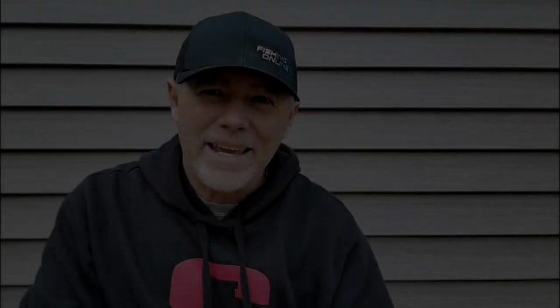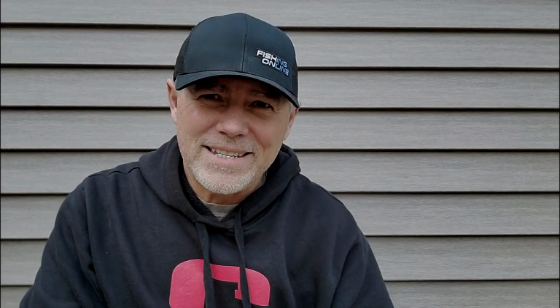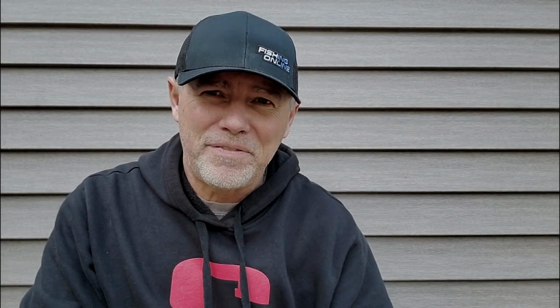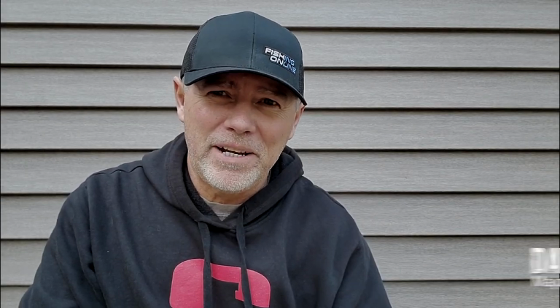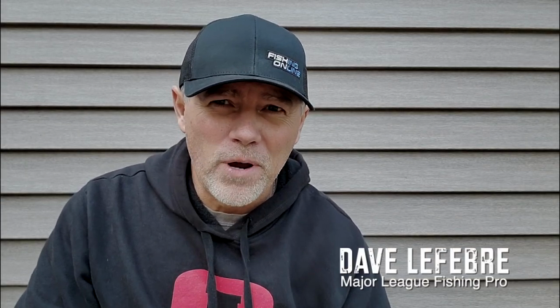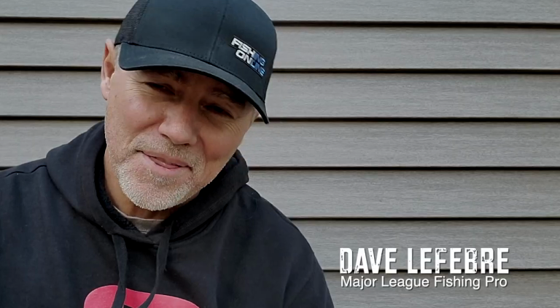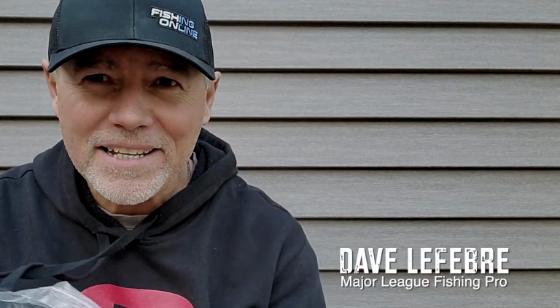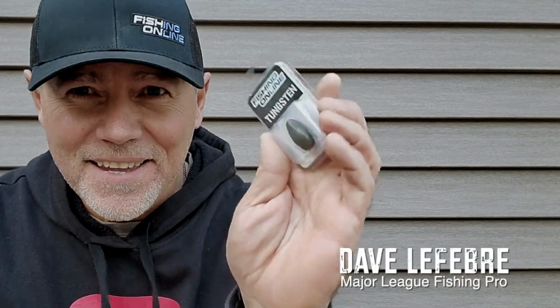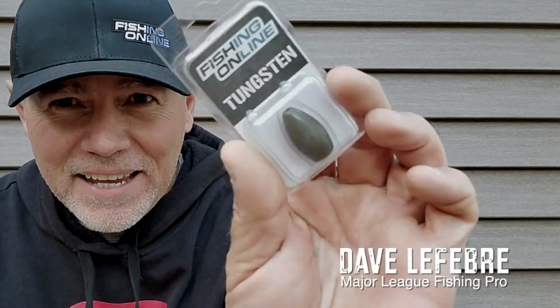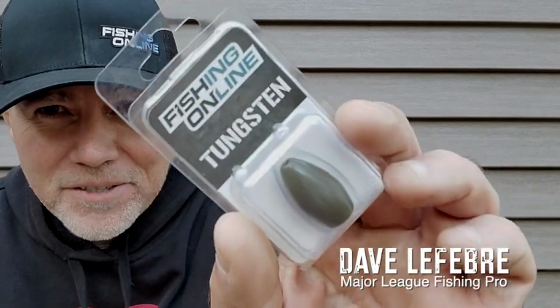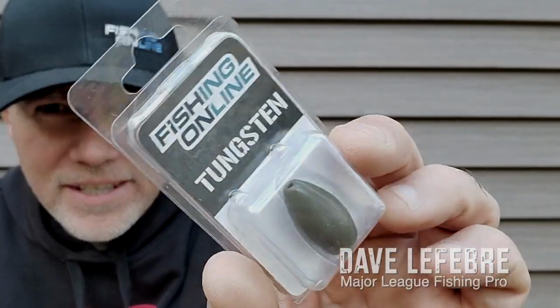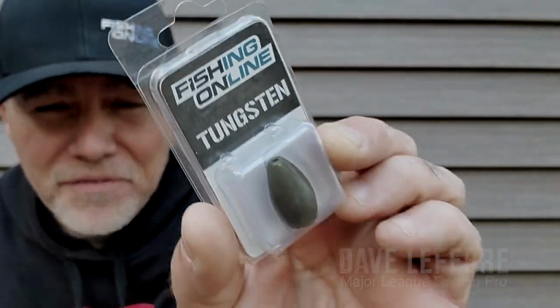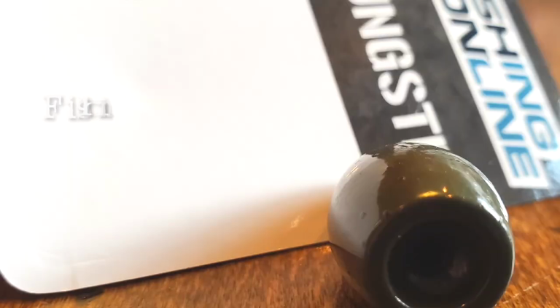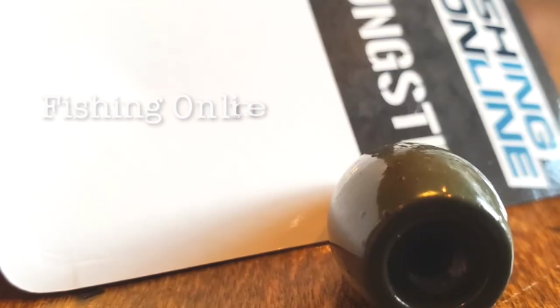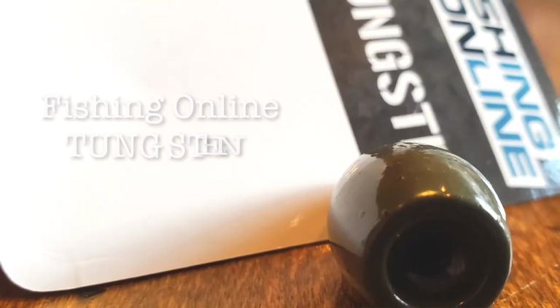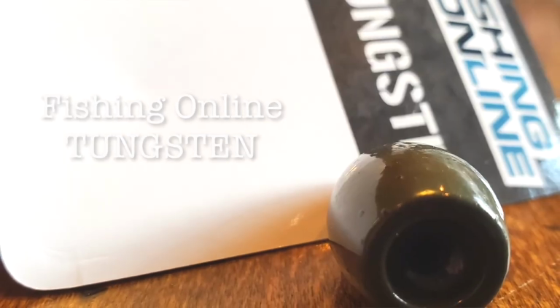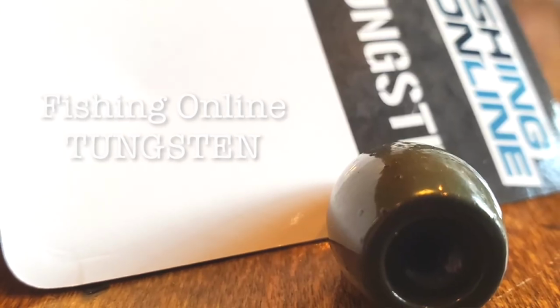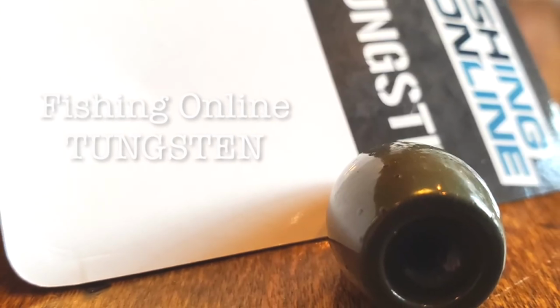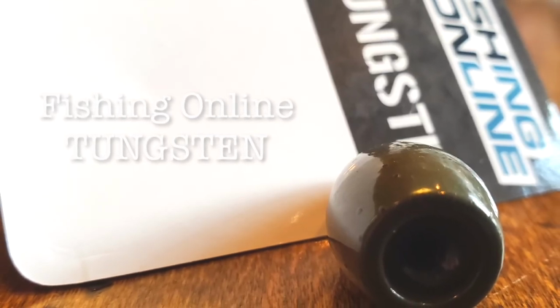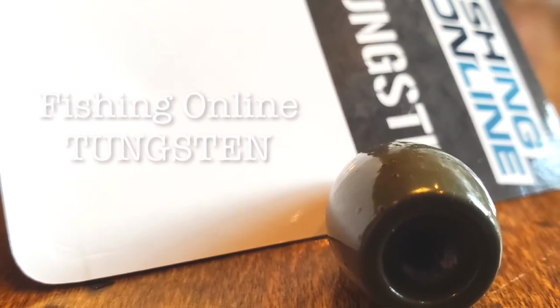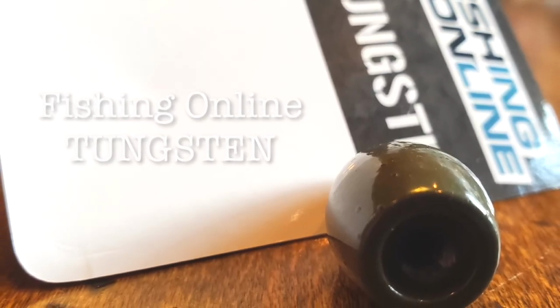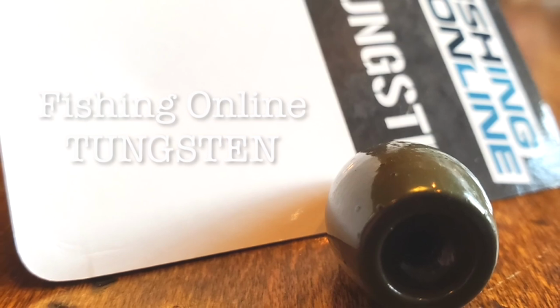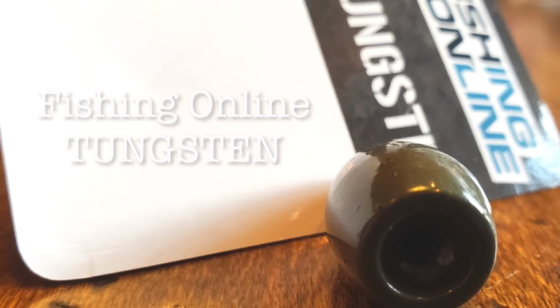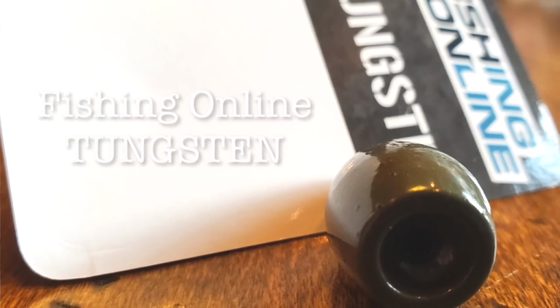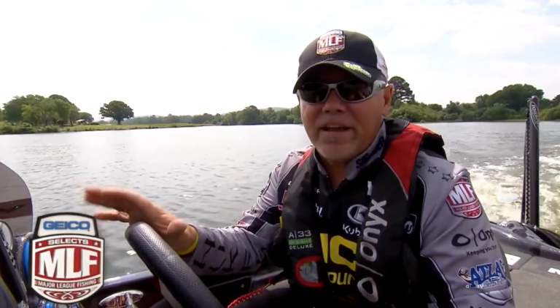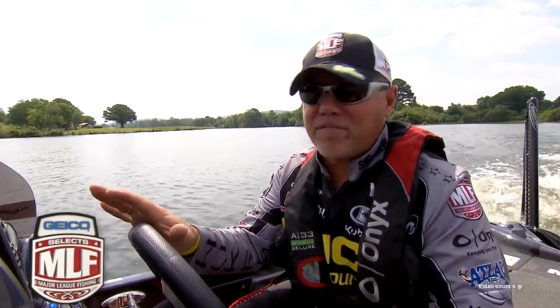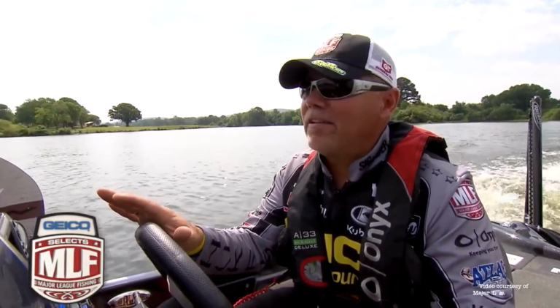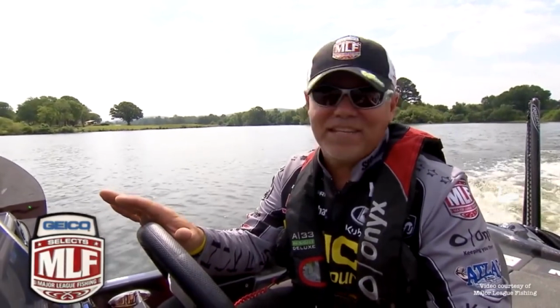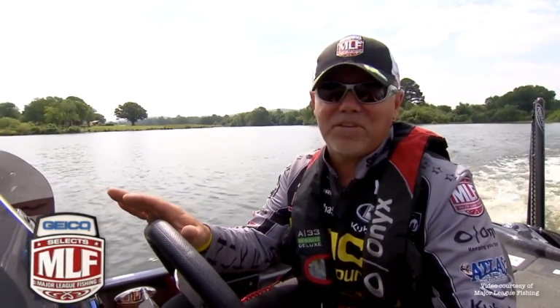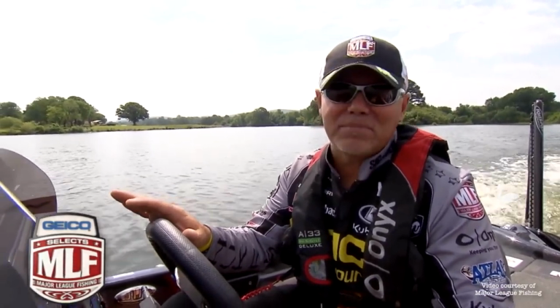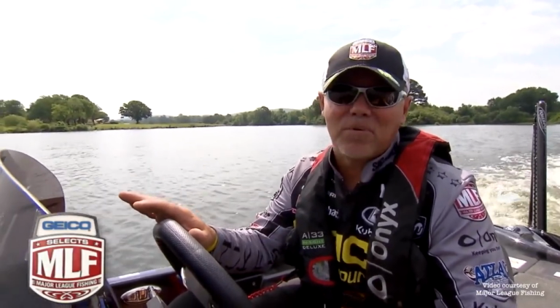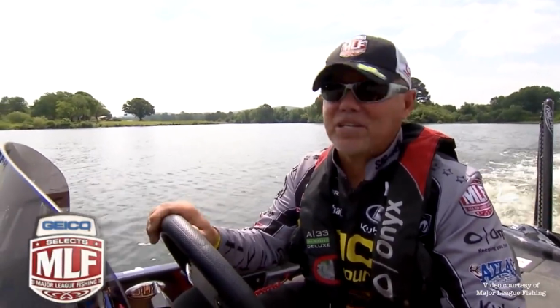Hey guys, Dave LaFiebra here with the weights that I use. These are Fishing Online tungsten weights. Been using them for a full season on the Major League Fishing Tour — definitely, beyond the shadow of a doubt, the best weights that I've ever used.